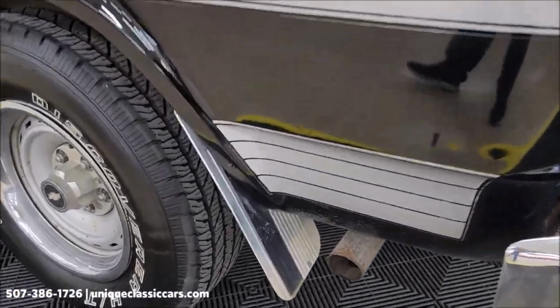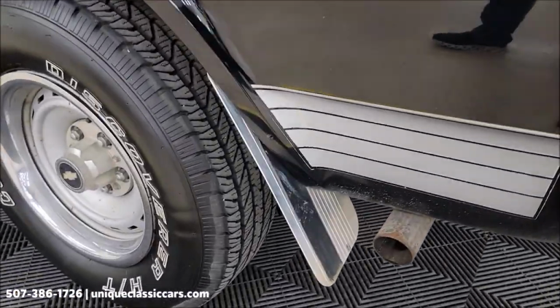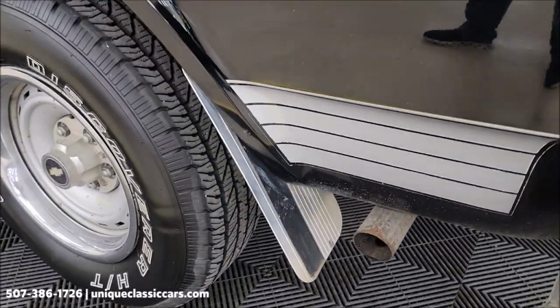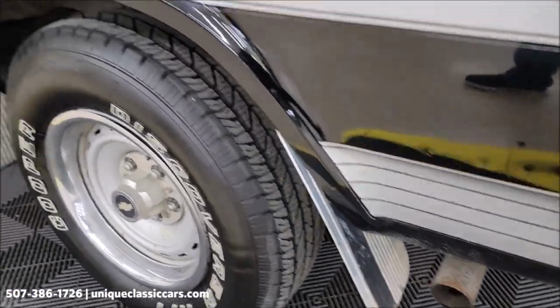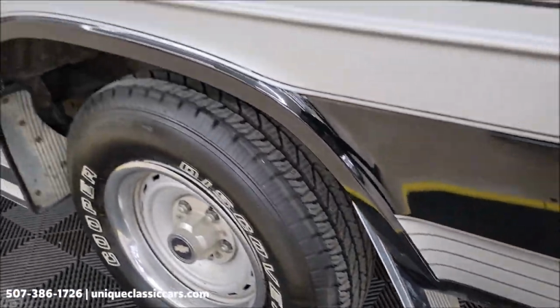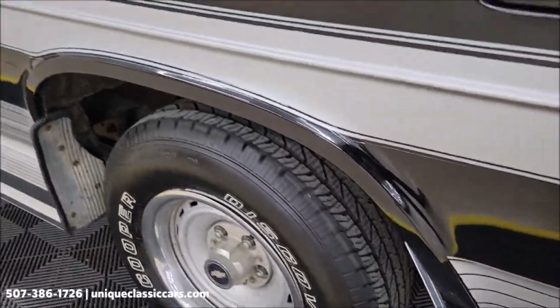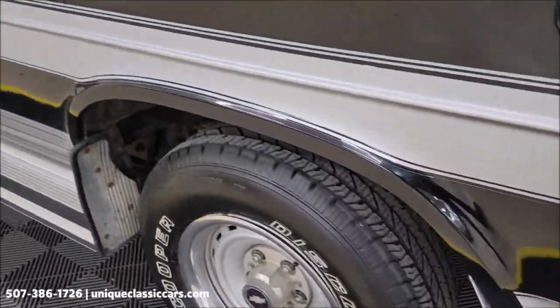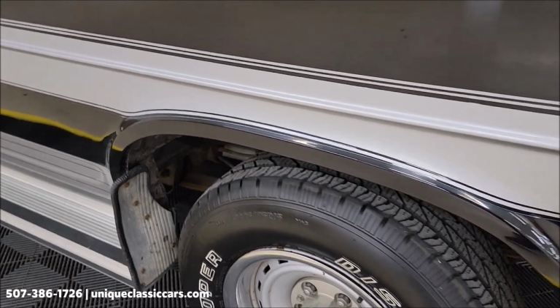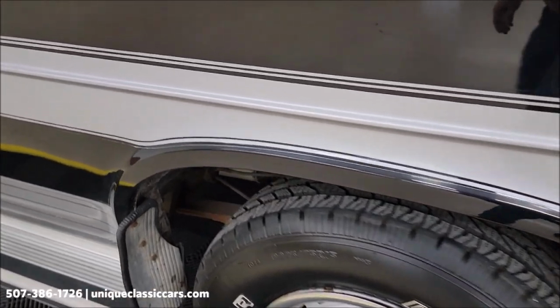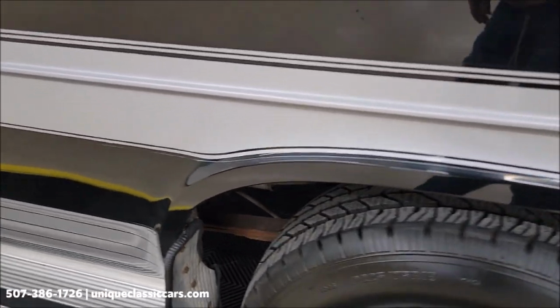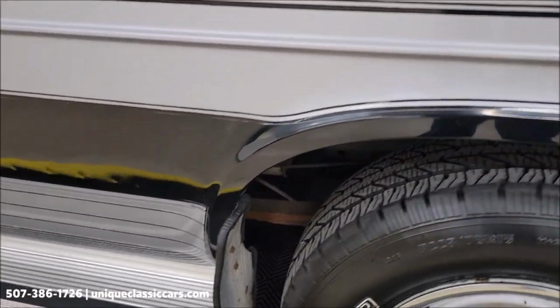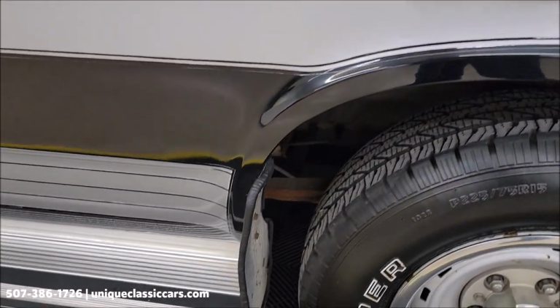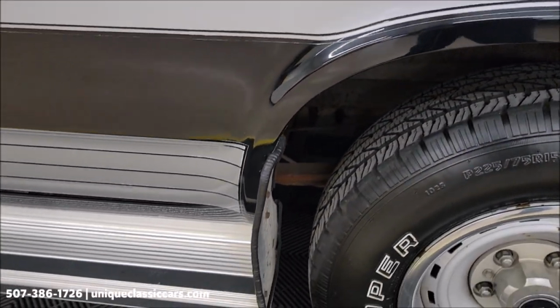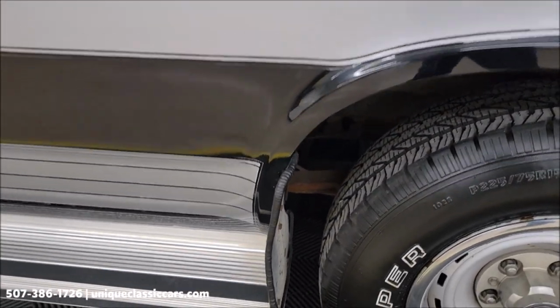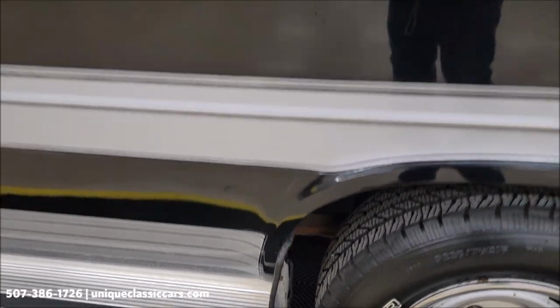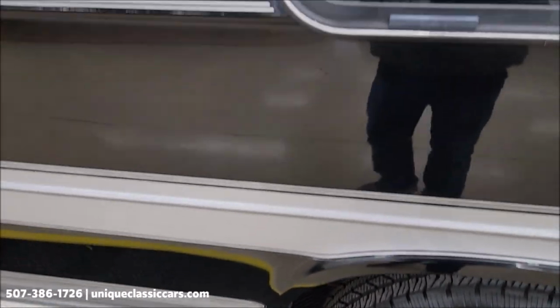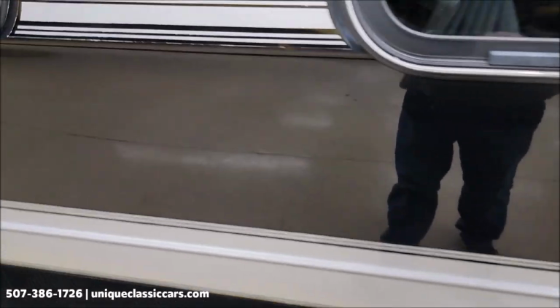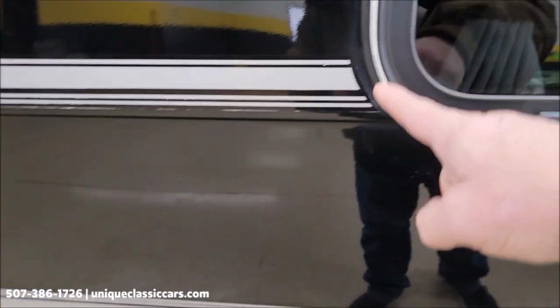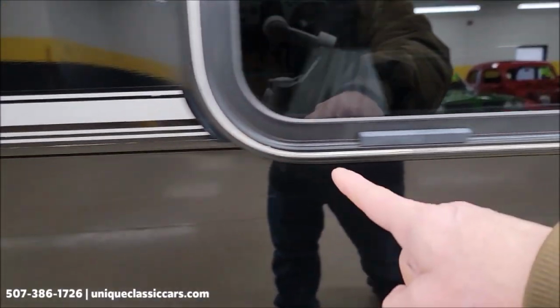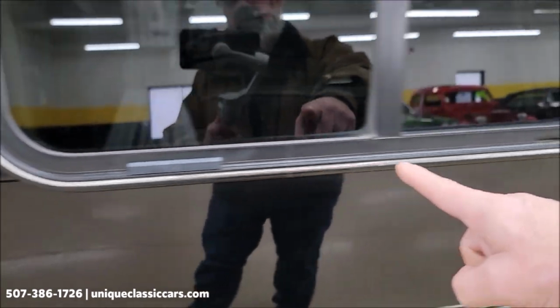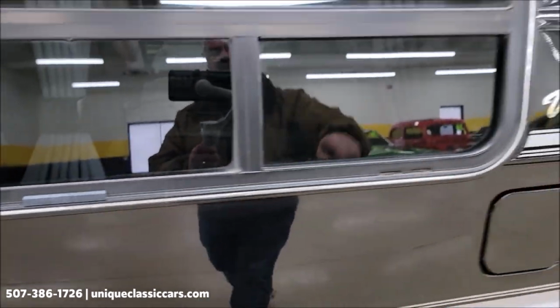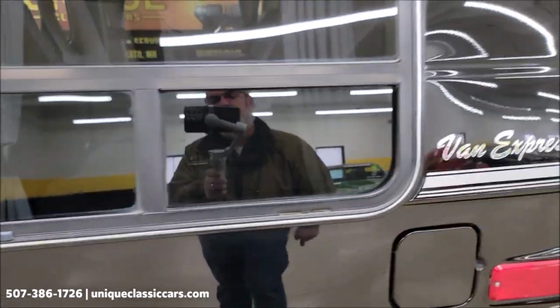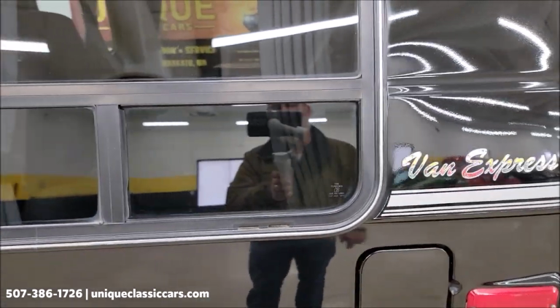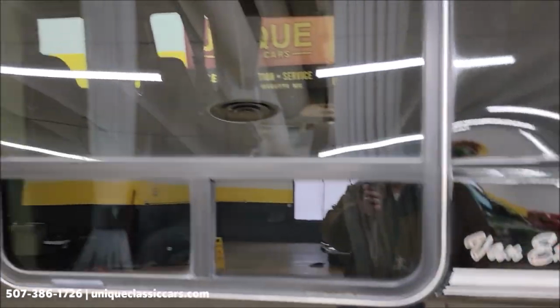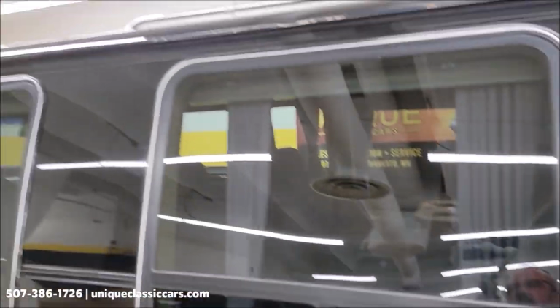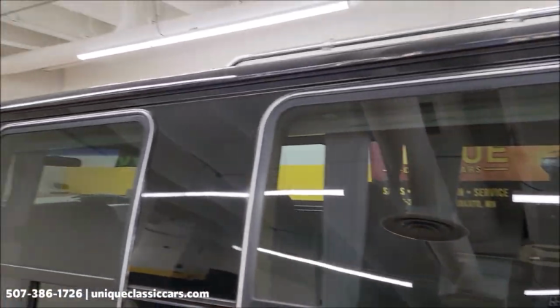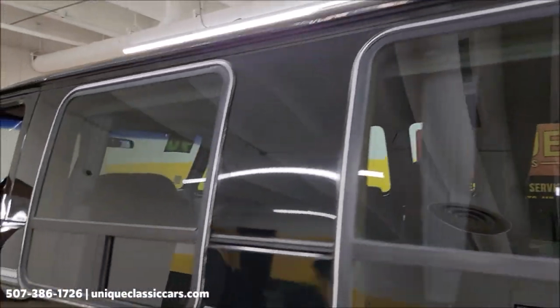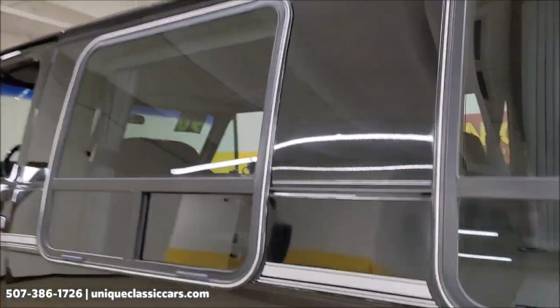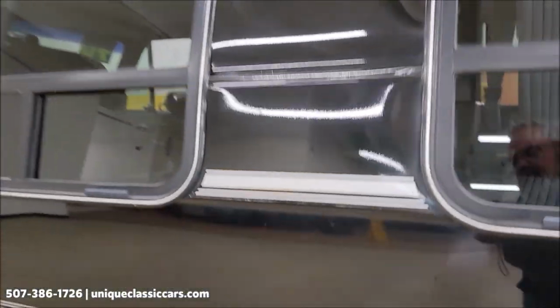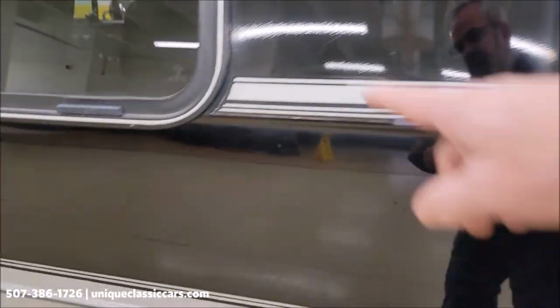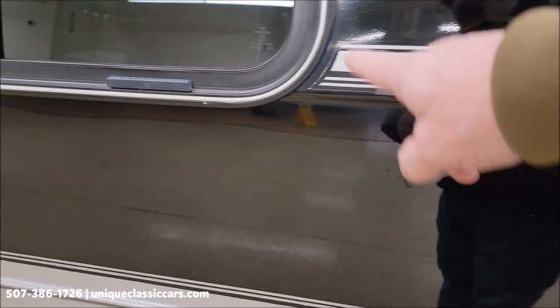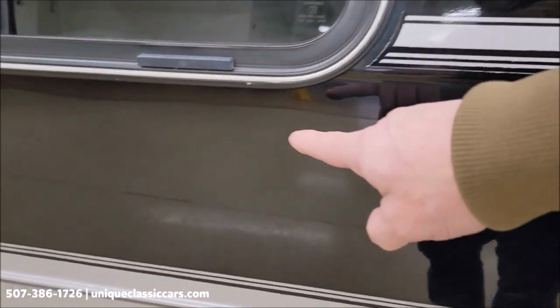Take a look around those wheel wells — definitely tells you this was stored indoors. Again, bottom of the glass looking good on this side as well.